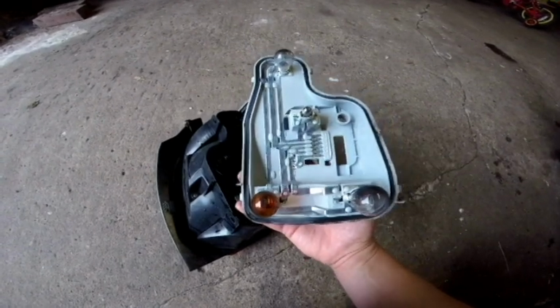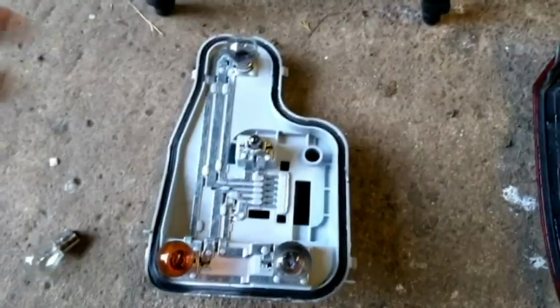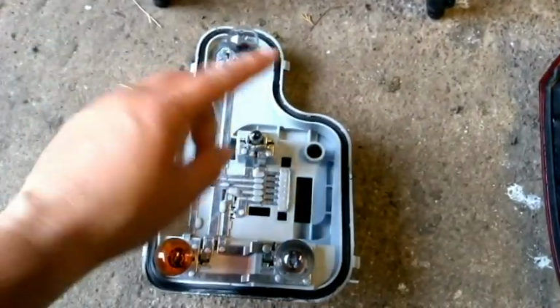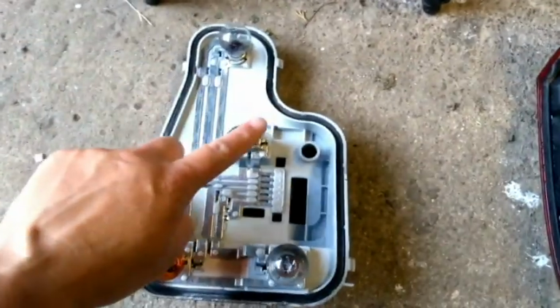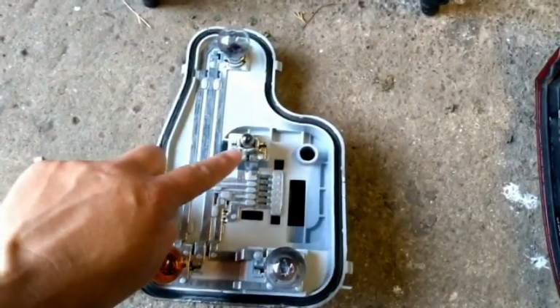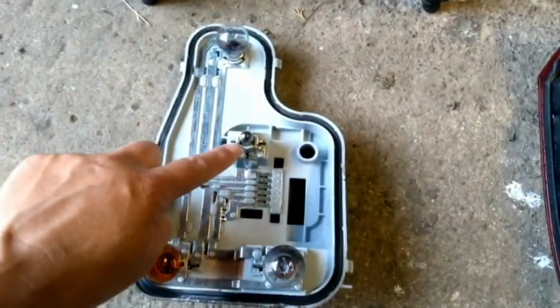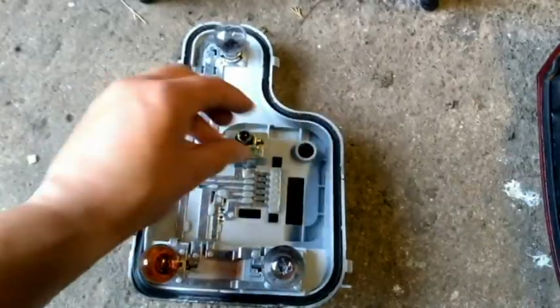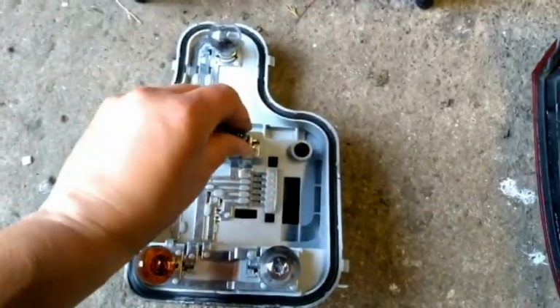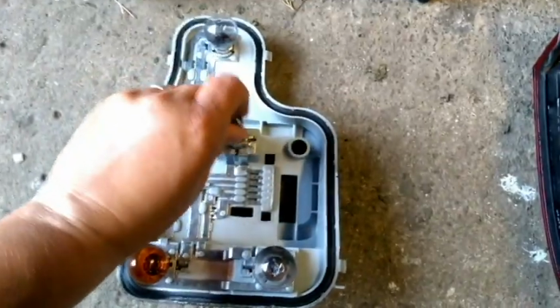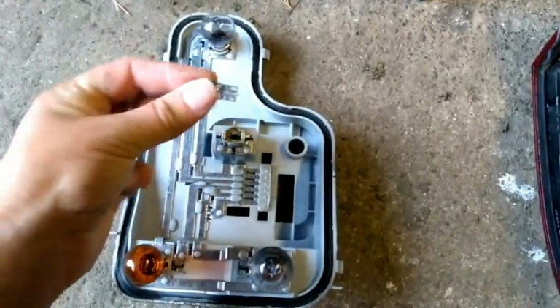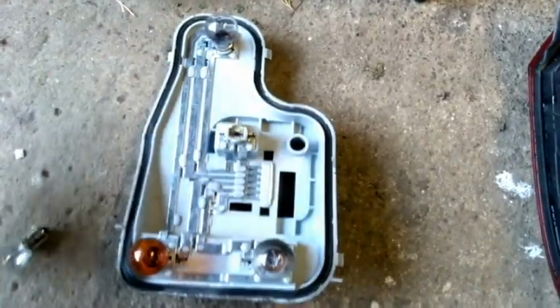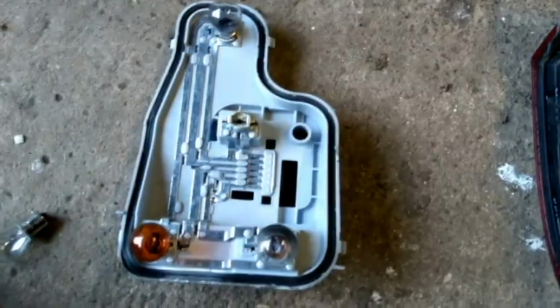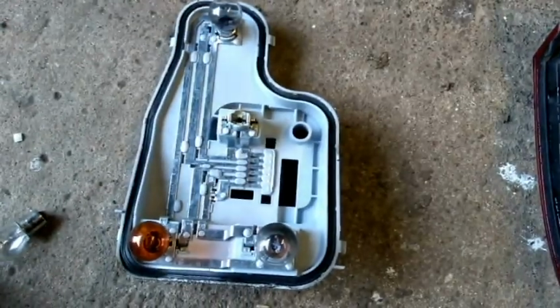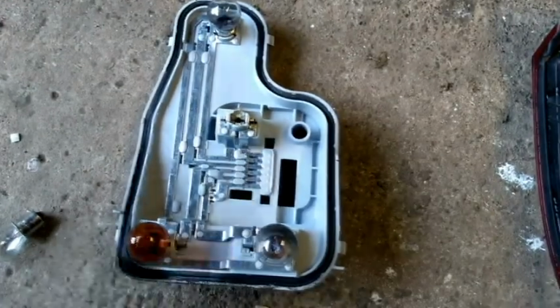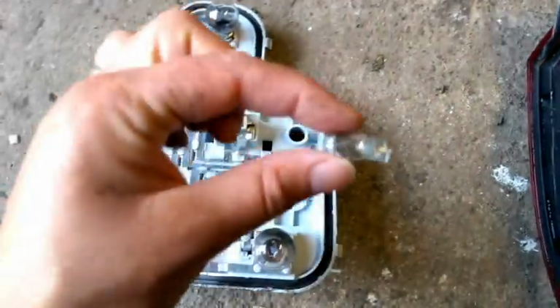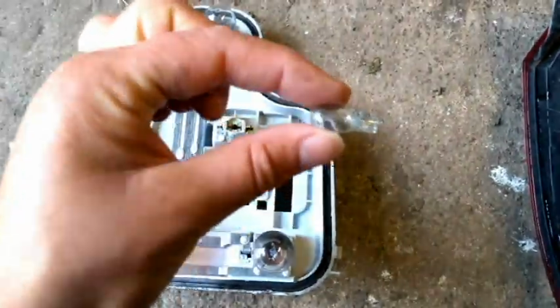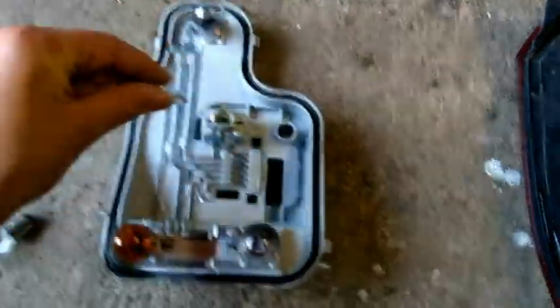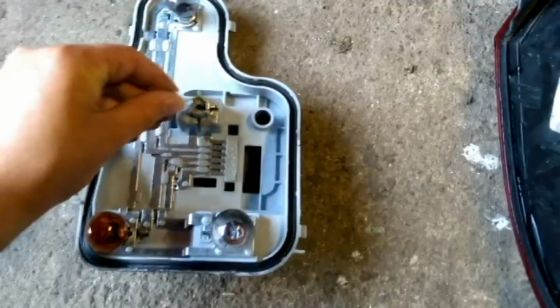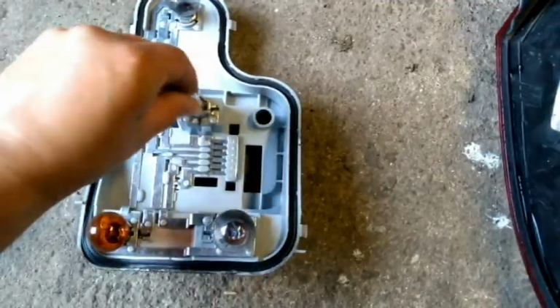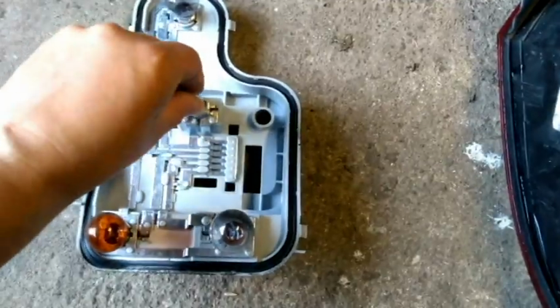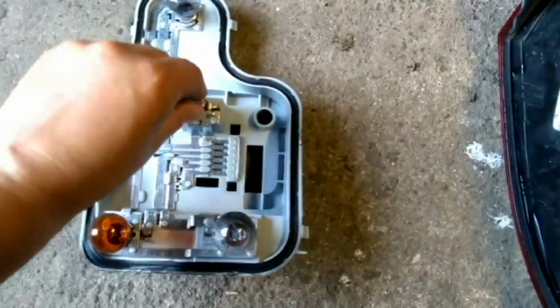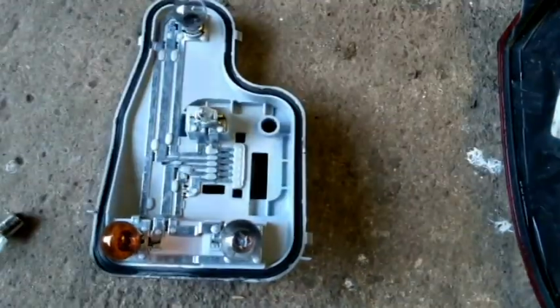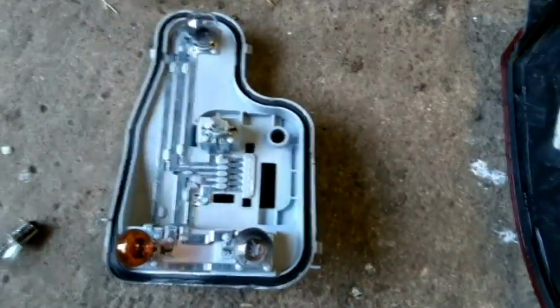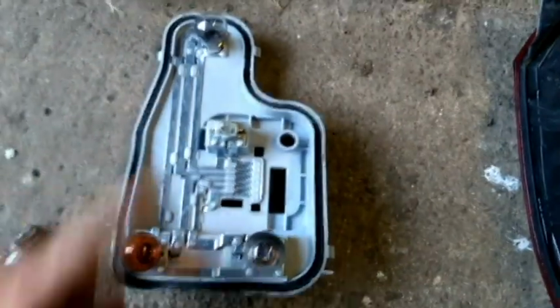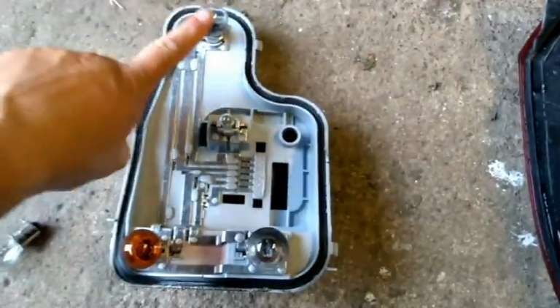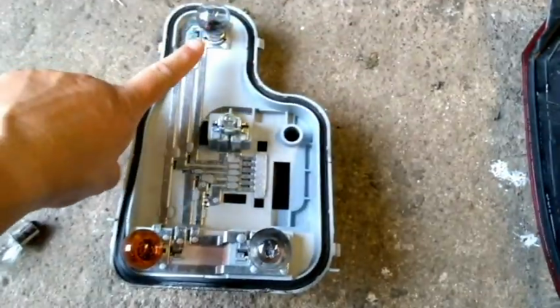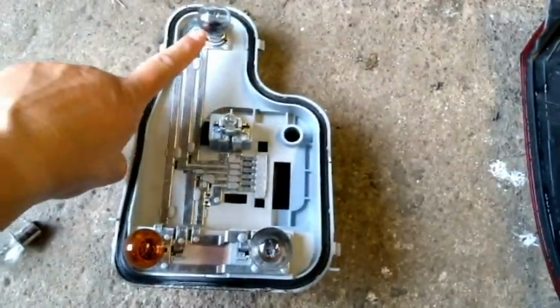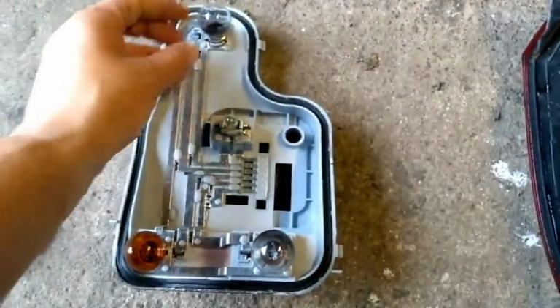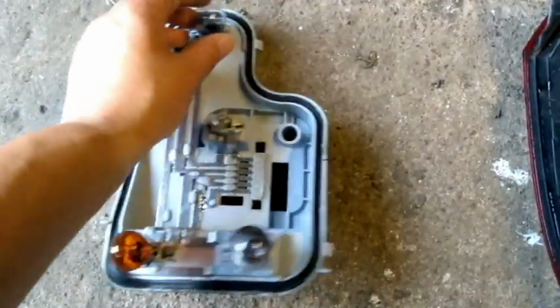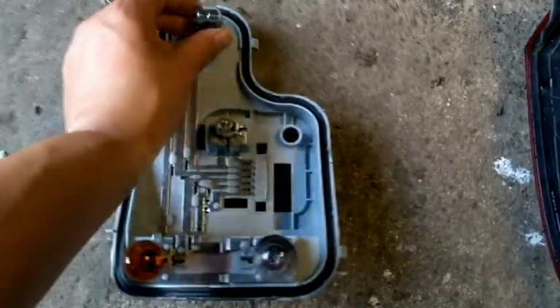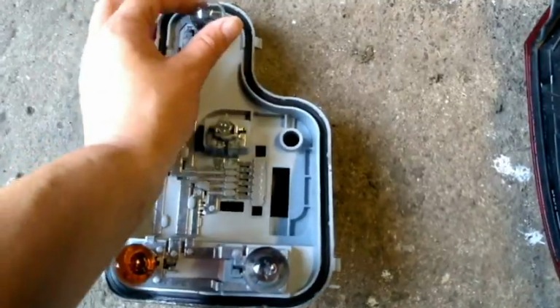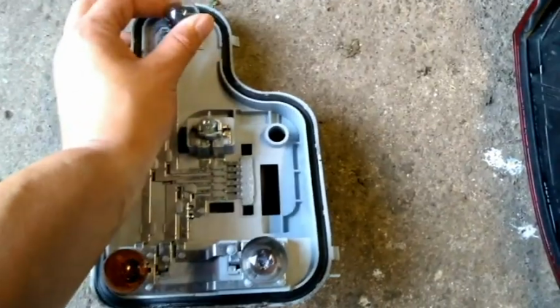We've got two bulbs that need to be changed. We've got this one here in the middle which is a really straightforward pull out — collect your new bulb and slot it straight back in.